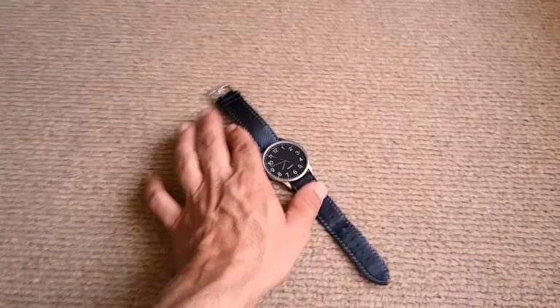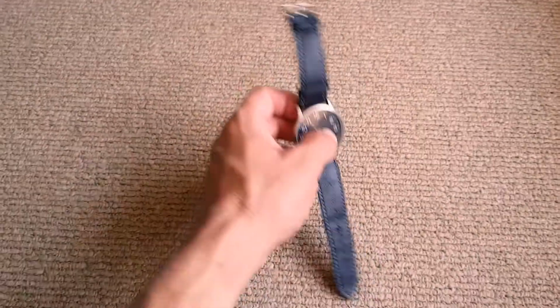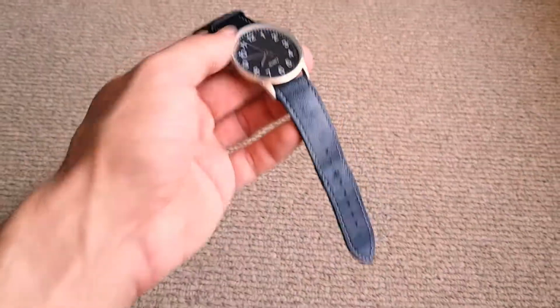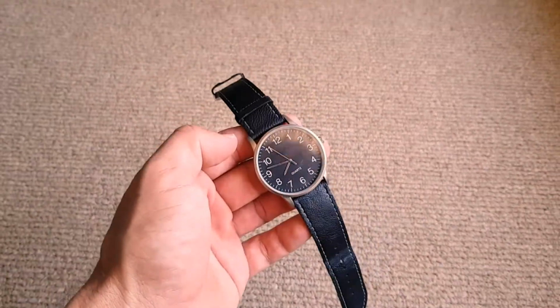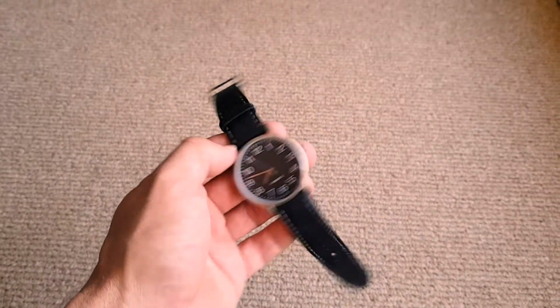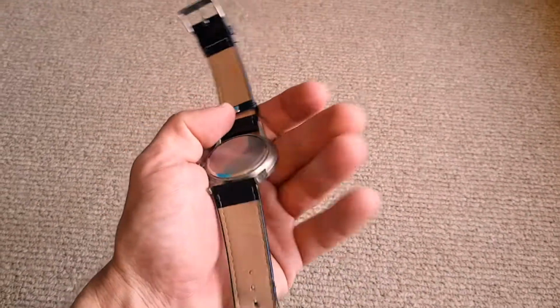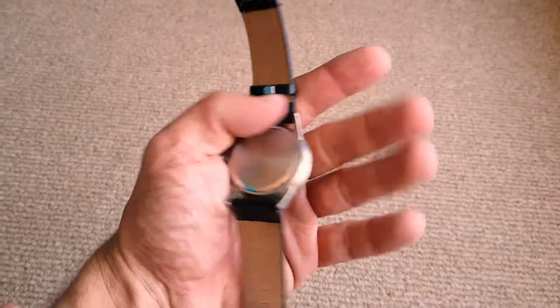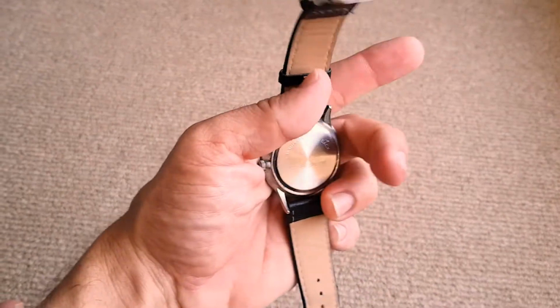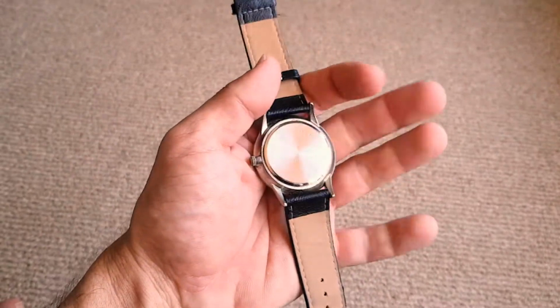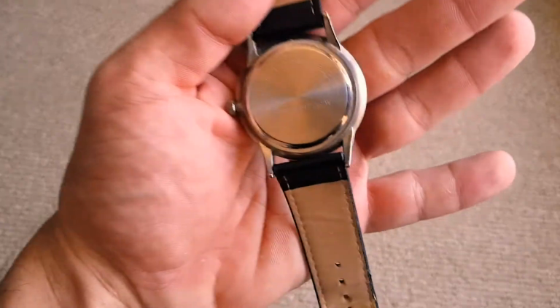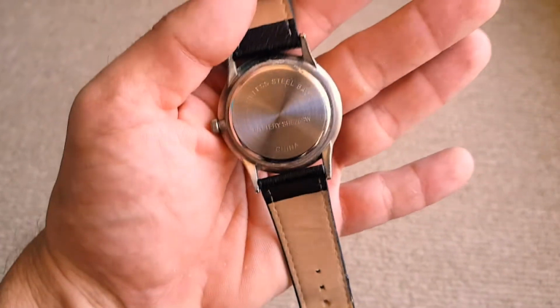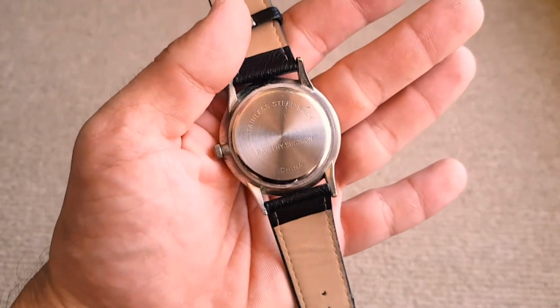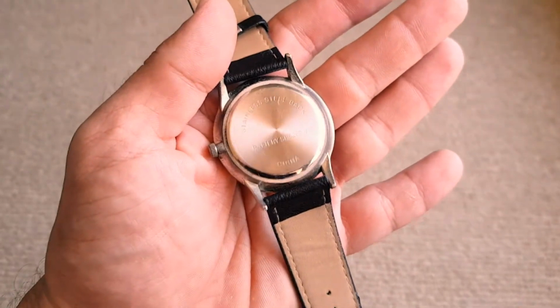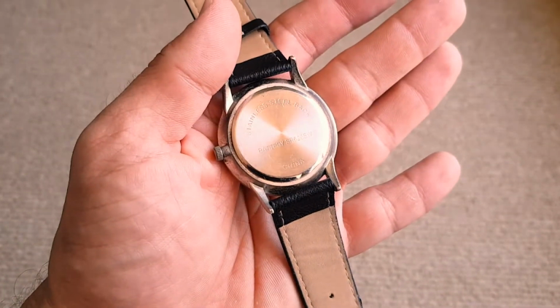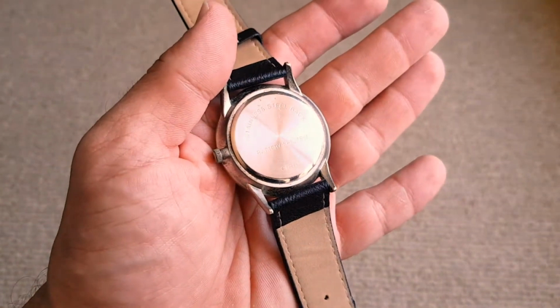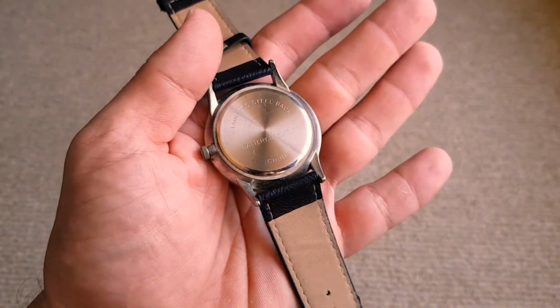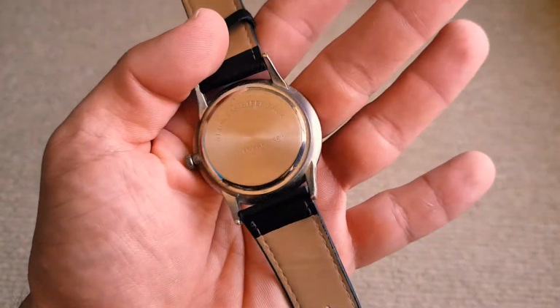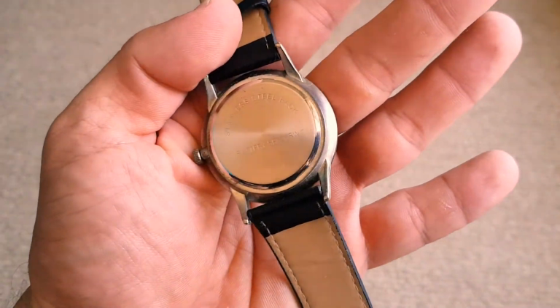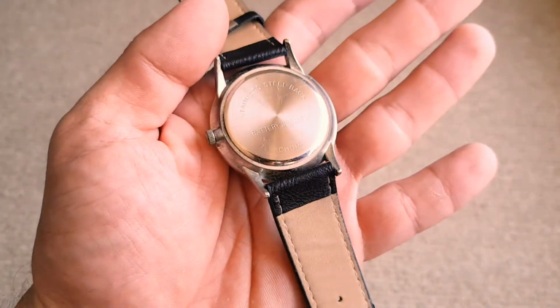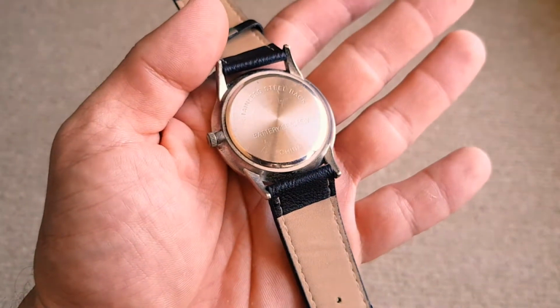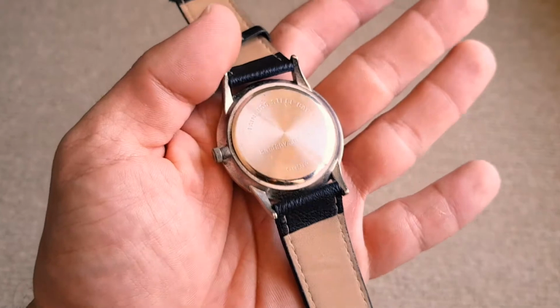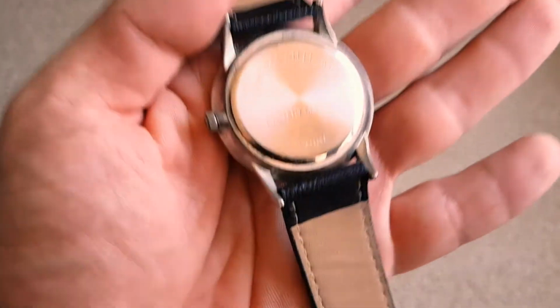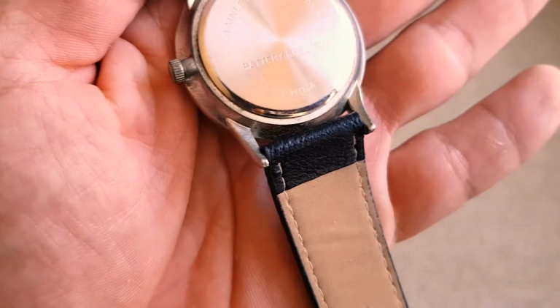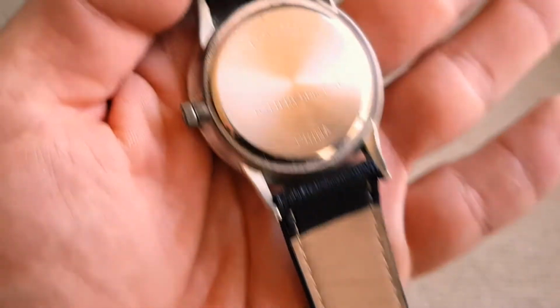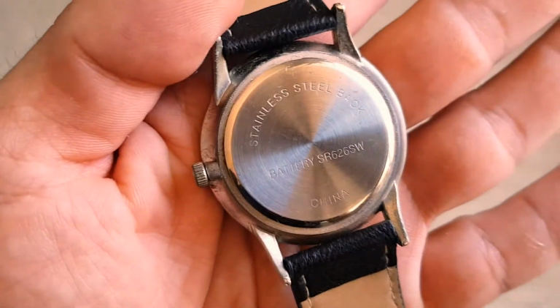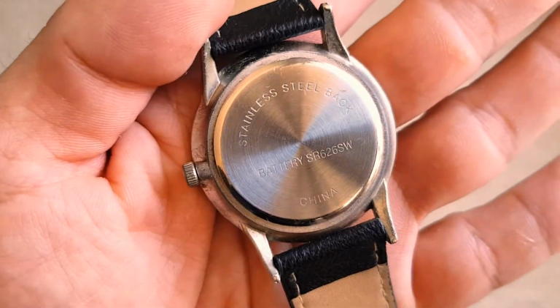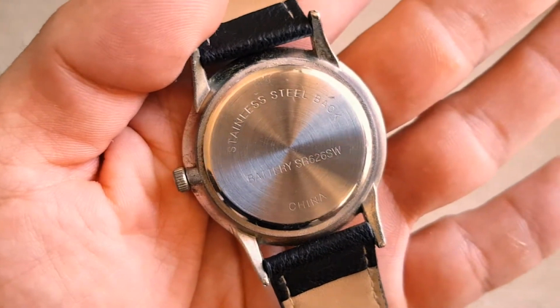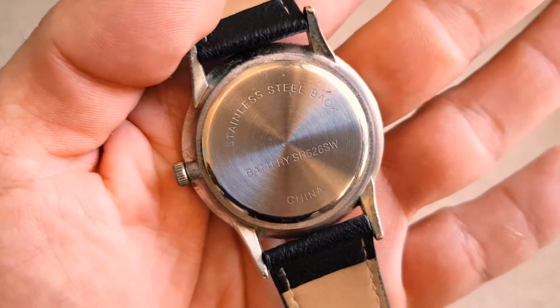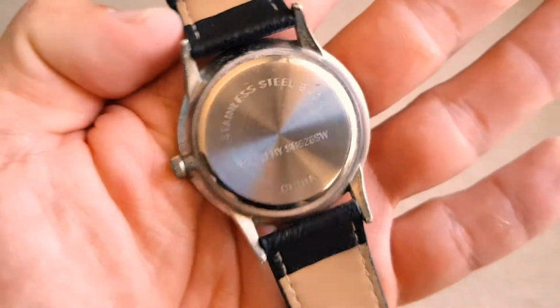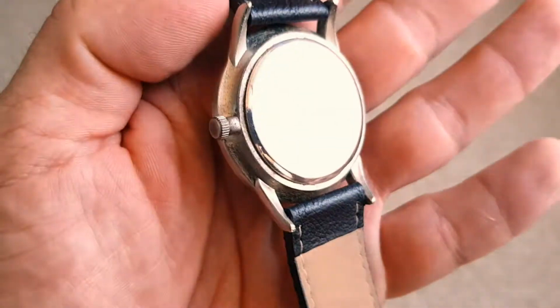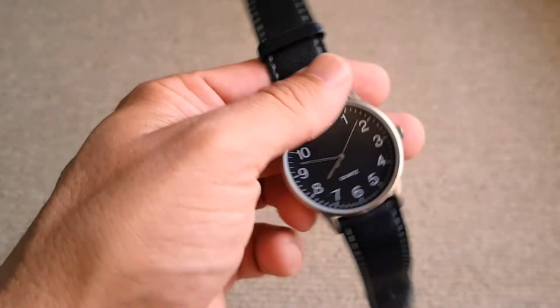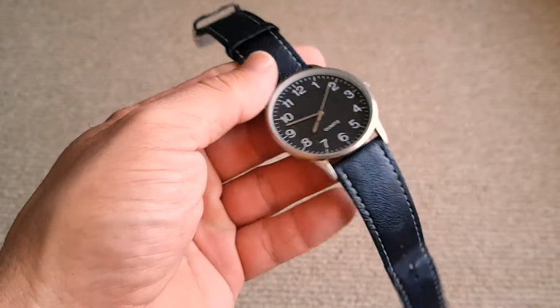Here's another watch from AliExpress. It's got the battery on there. It's from China of course, and it has a stainless steel back. That's handy.